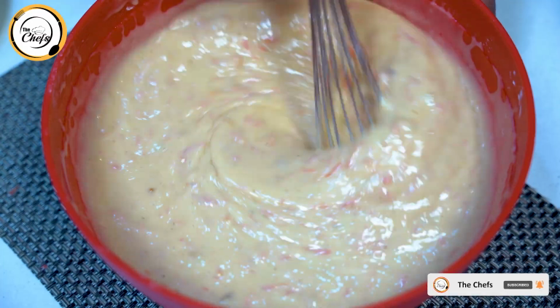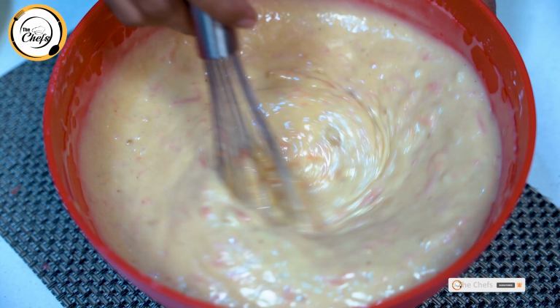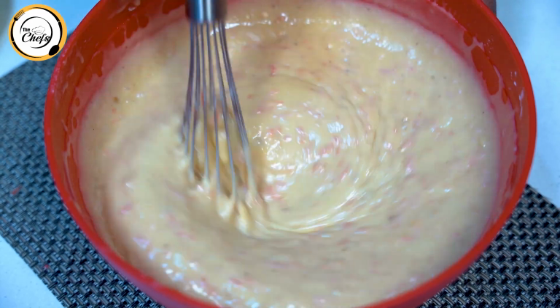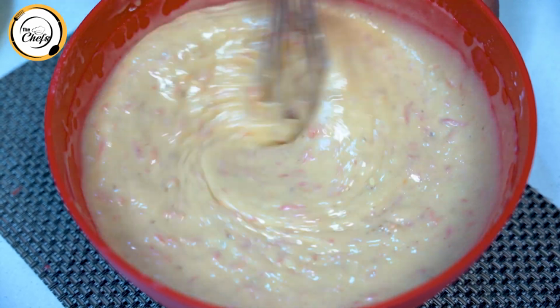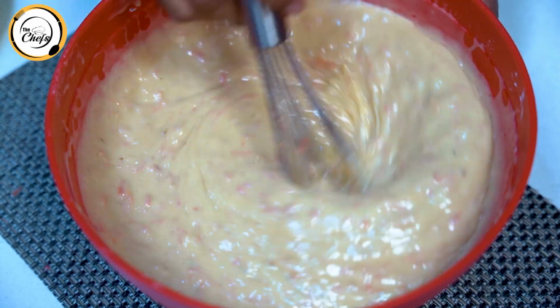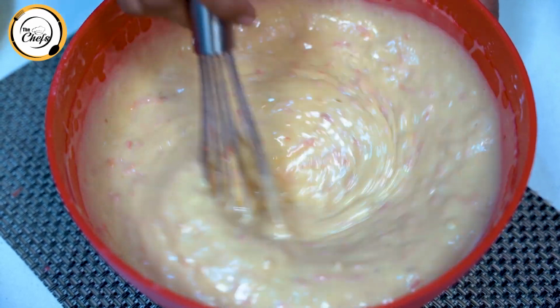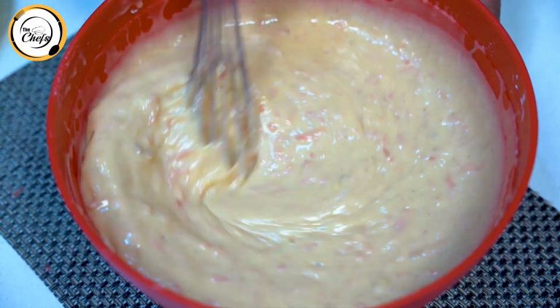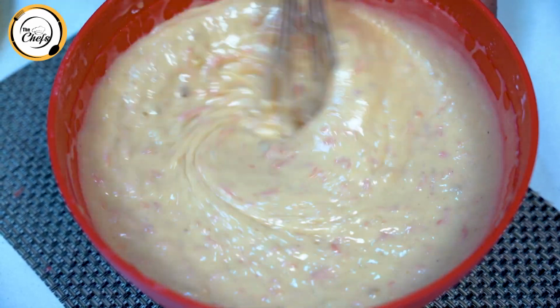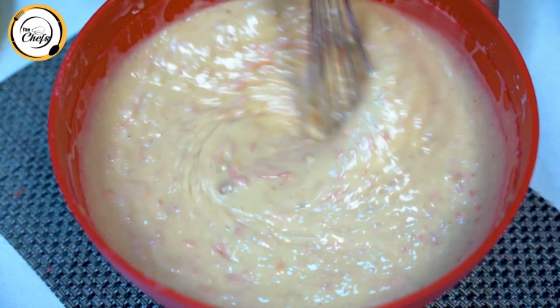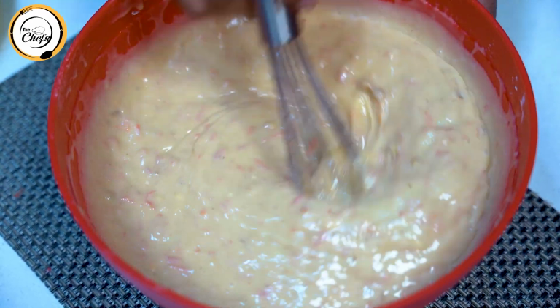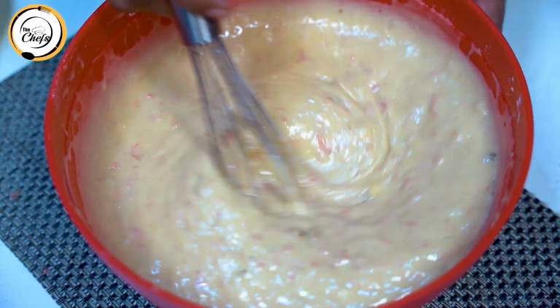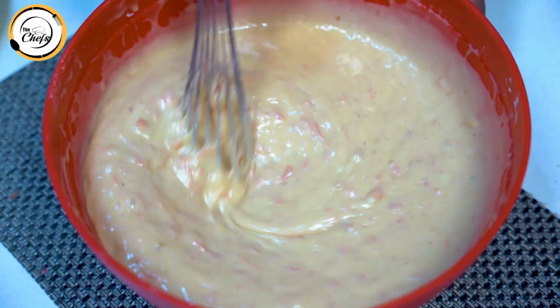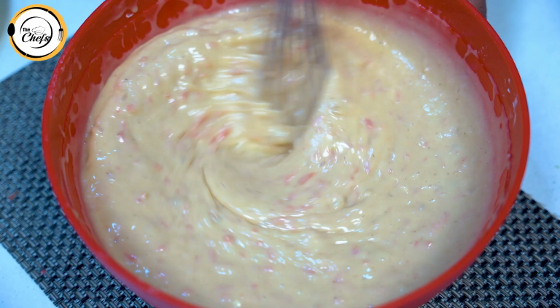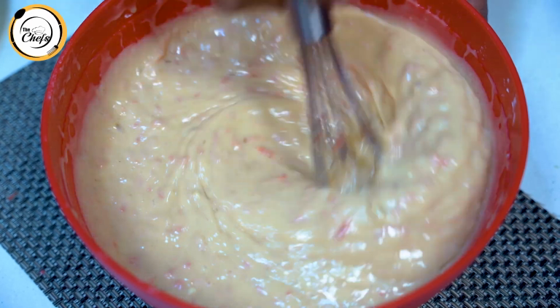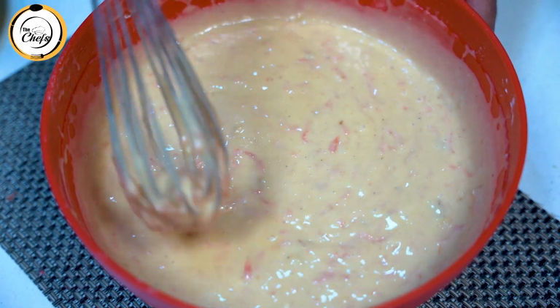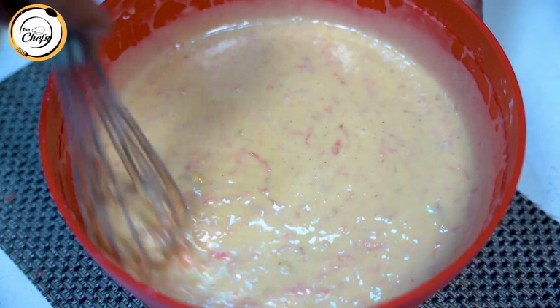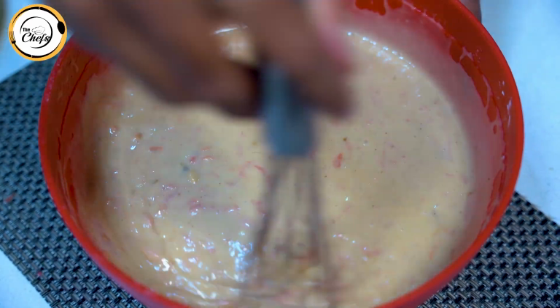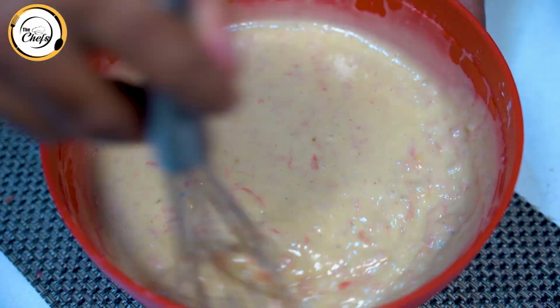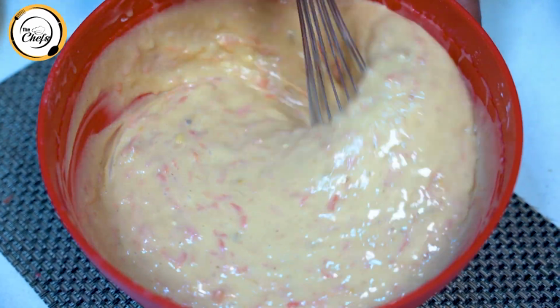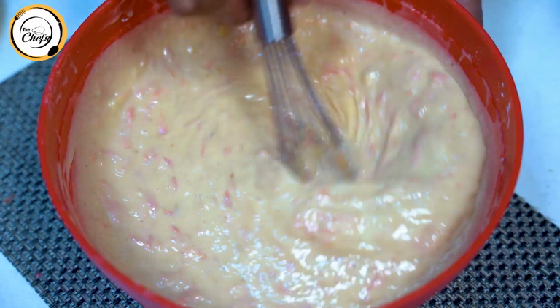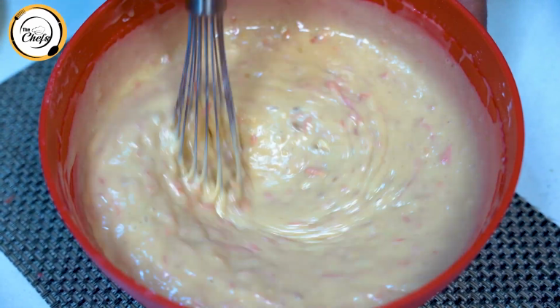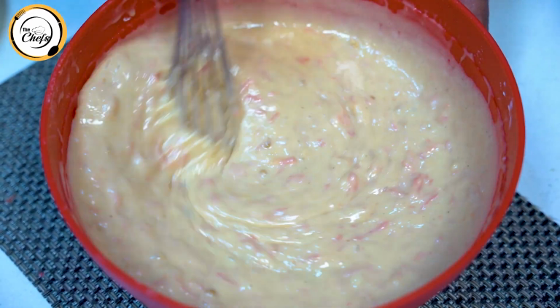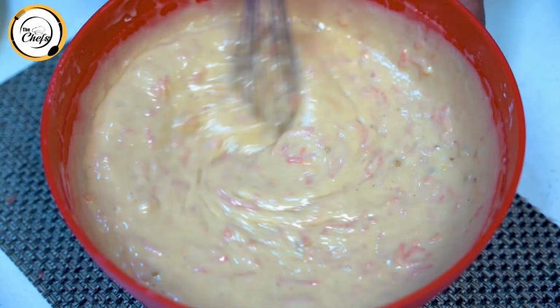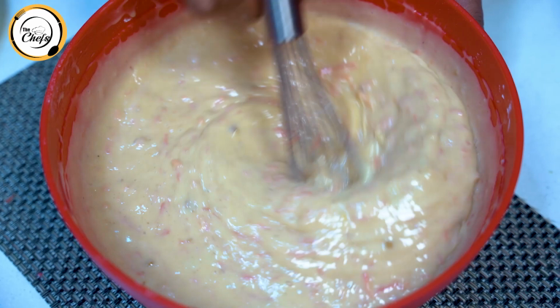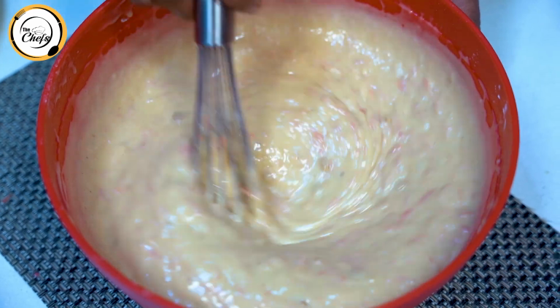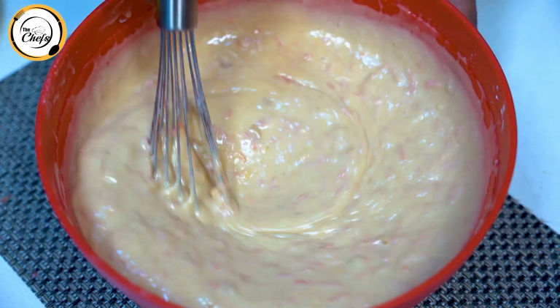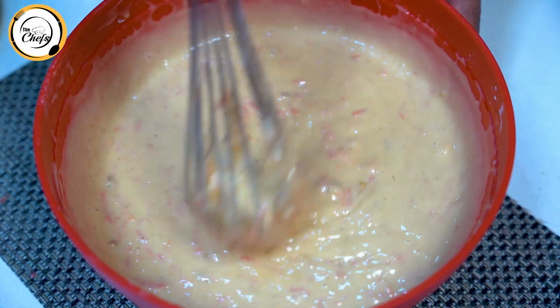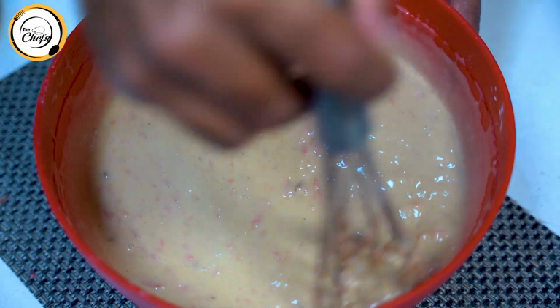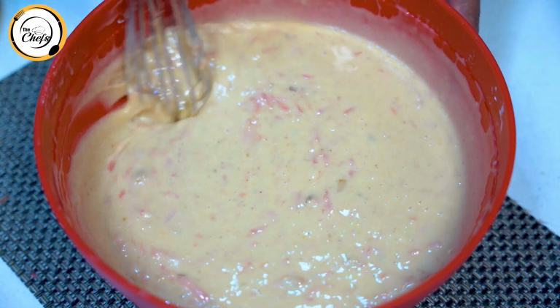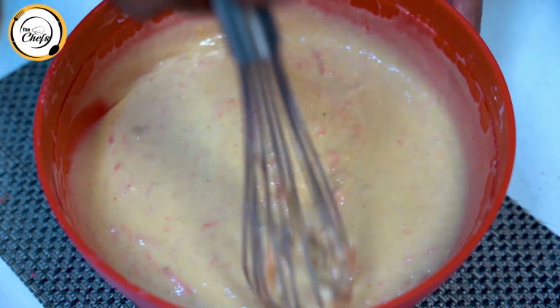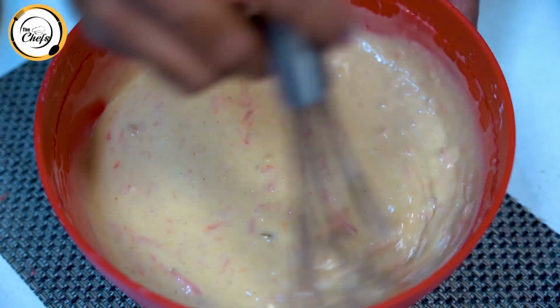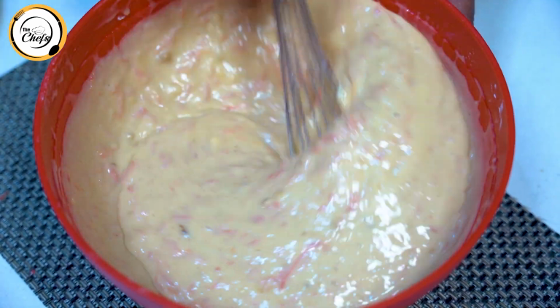Carrot cake can also be made with buttermilk, butter, white or yellow. But we are making it with oil, because we want you to be able to make it easily at home.